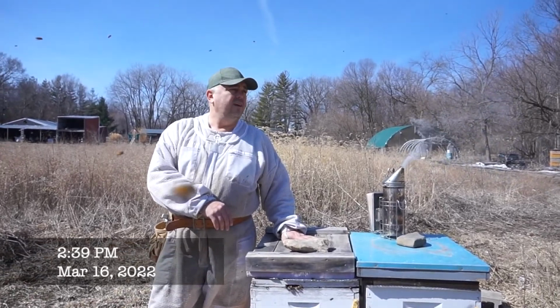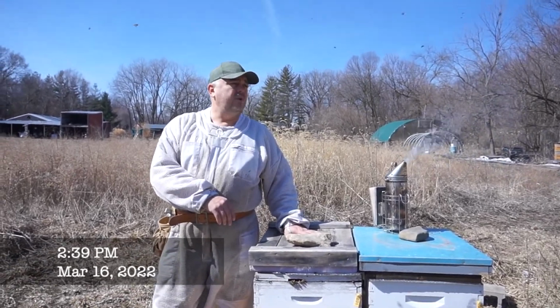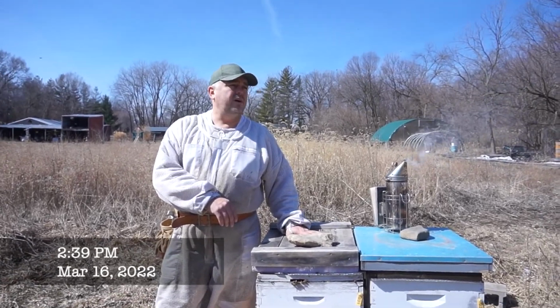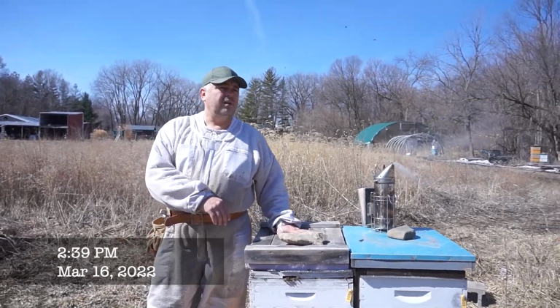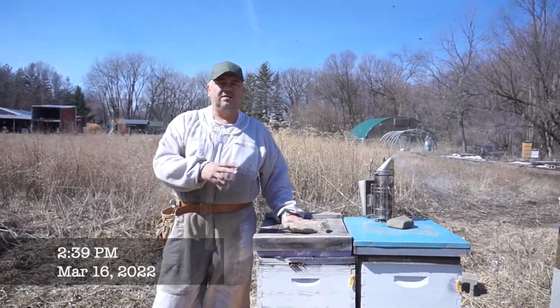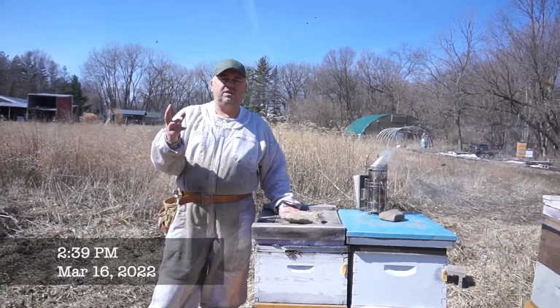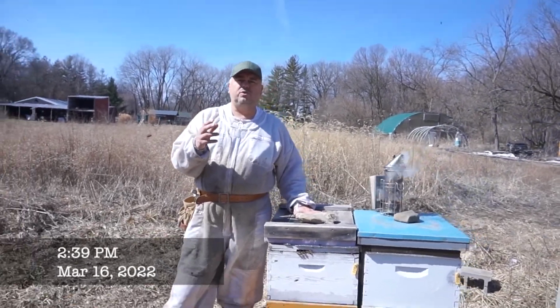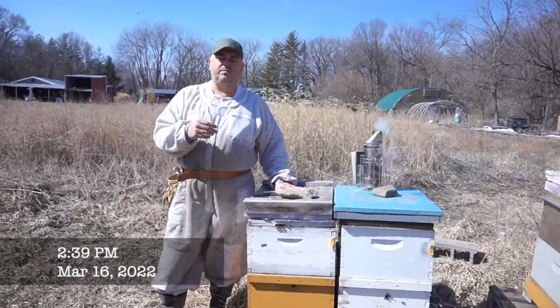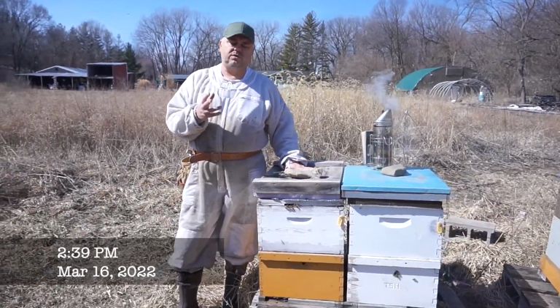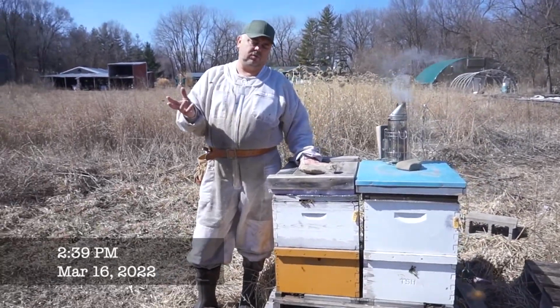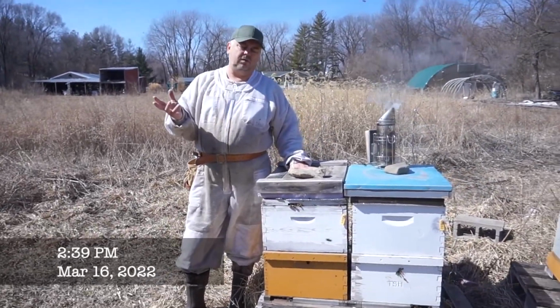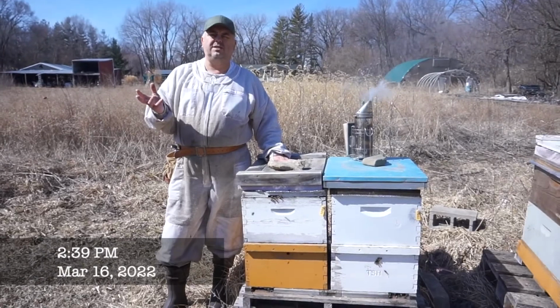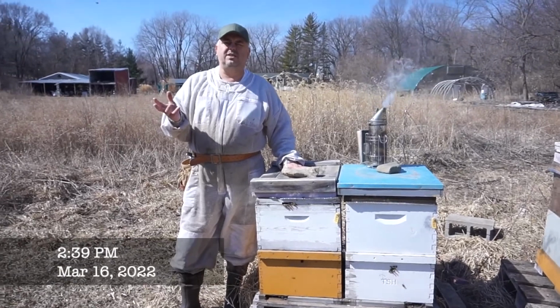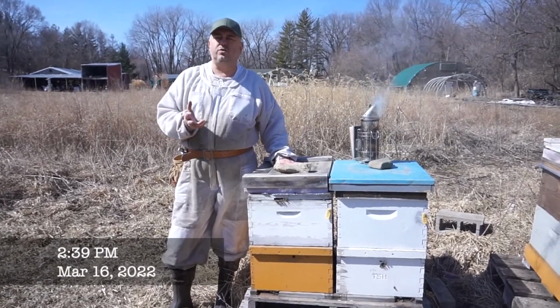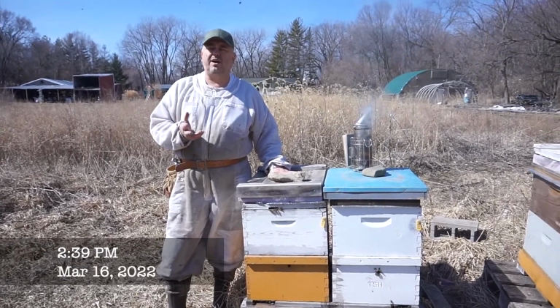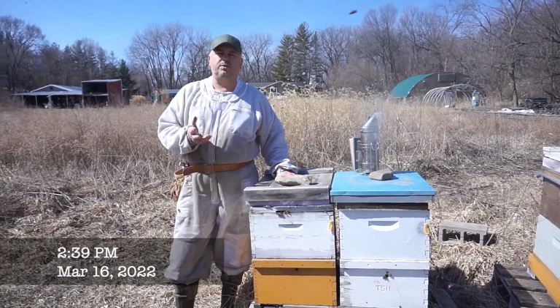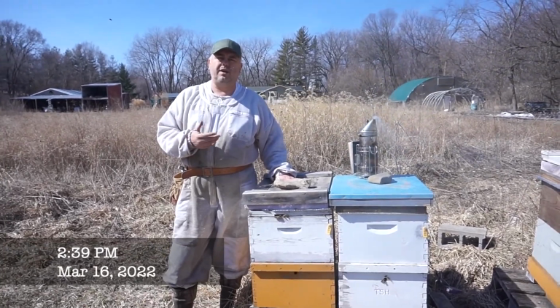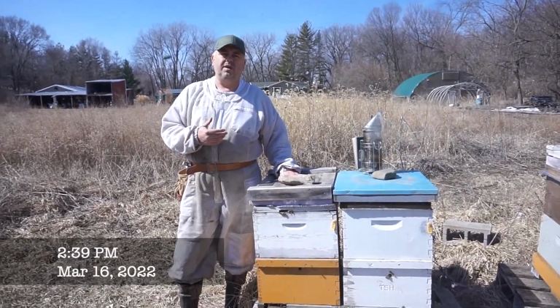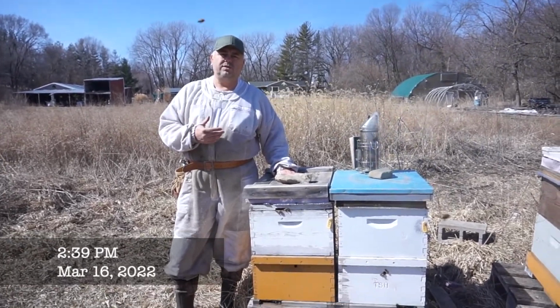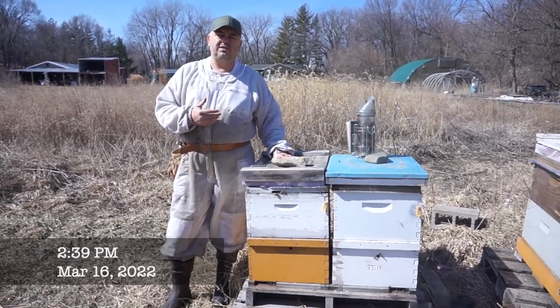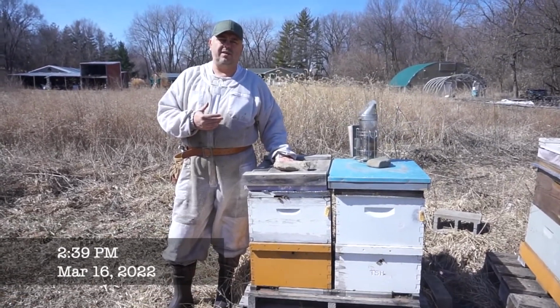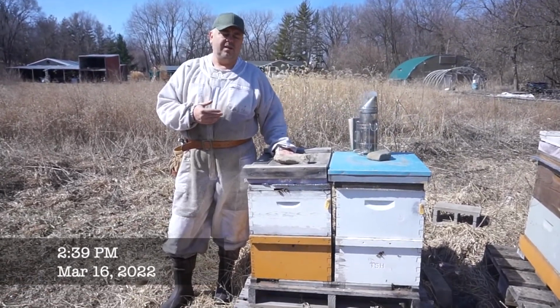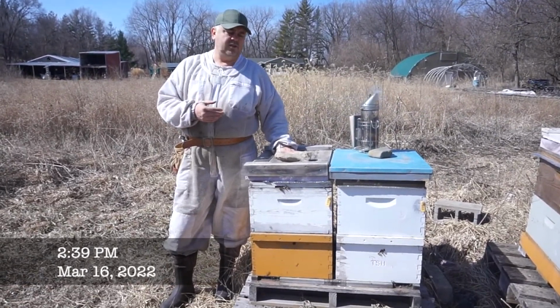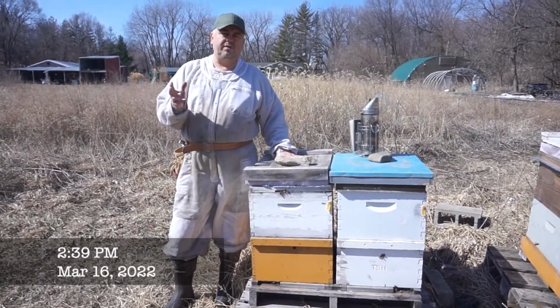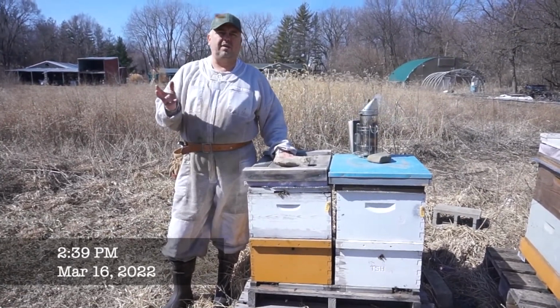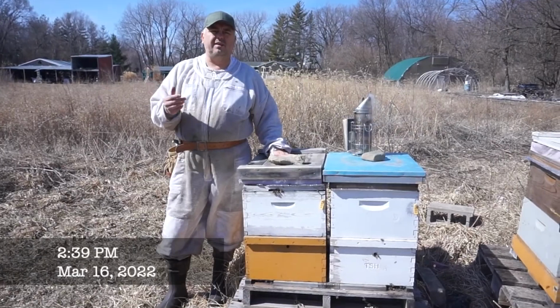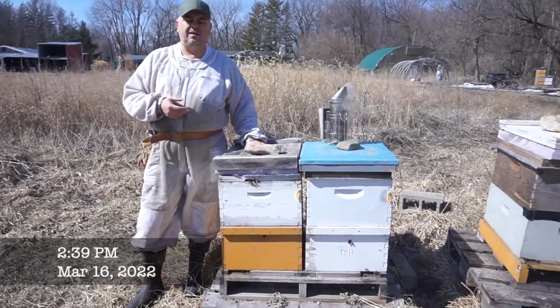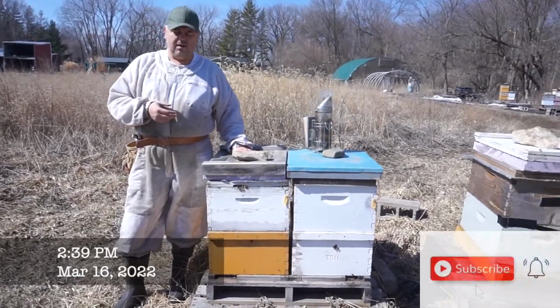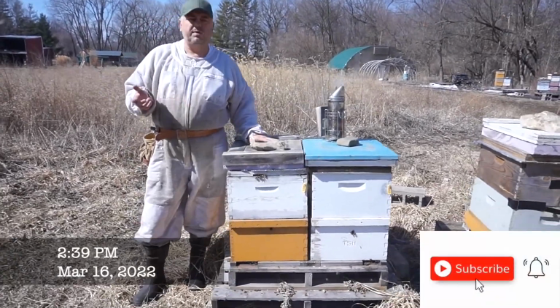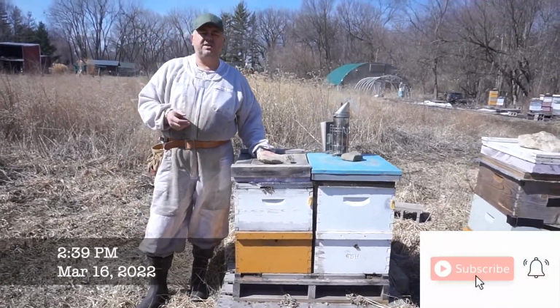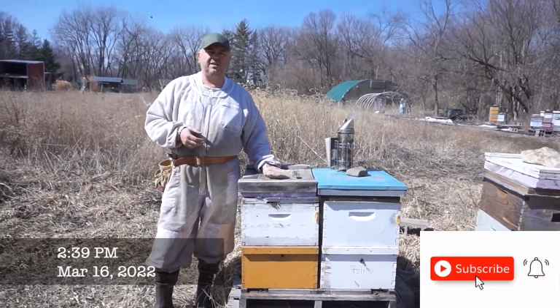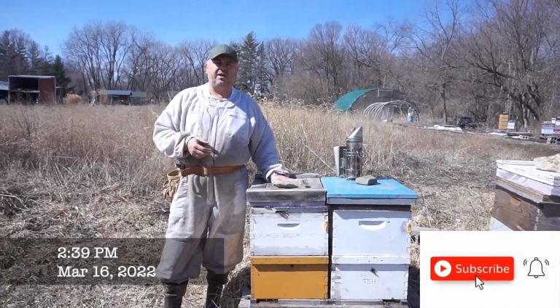We don't want to expose the brood. Even today it's like 62 right now. It's supposed to get up to 67. It's a beautiful day. It's March 16th here in Iowa.